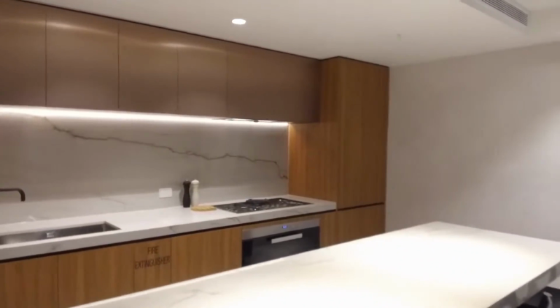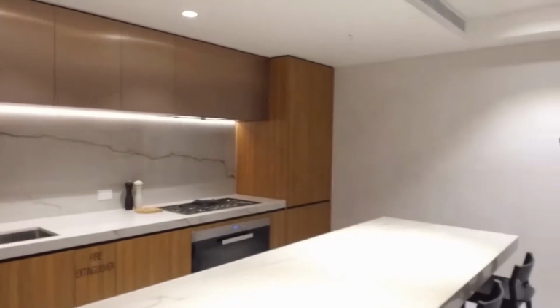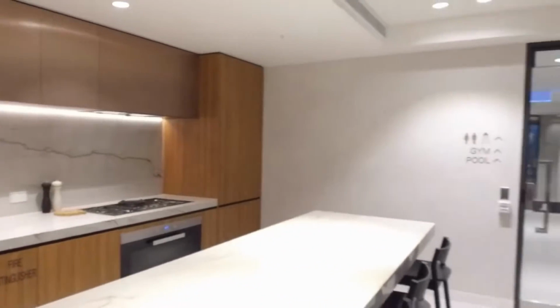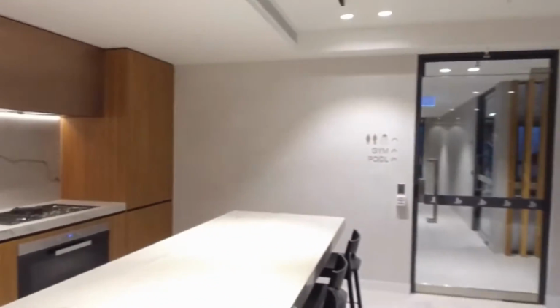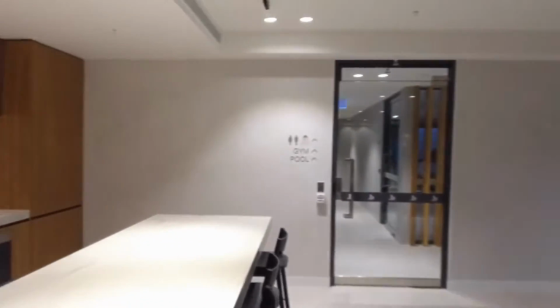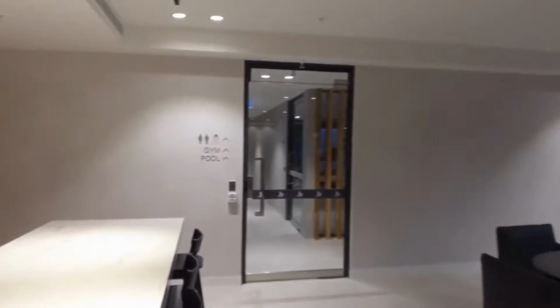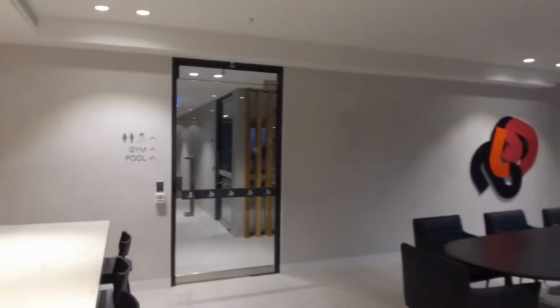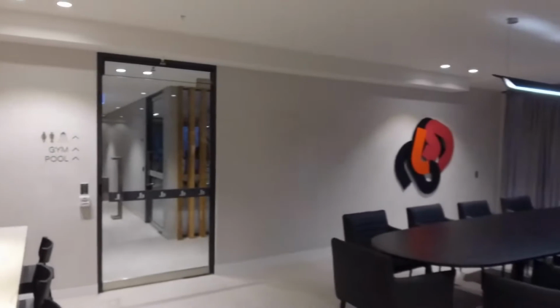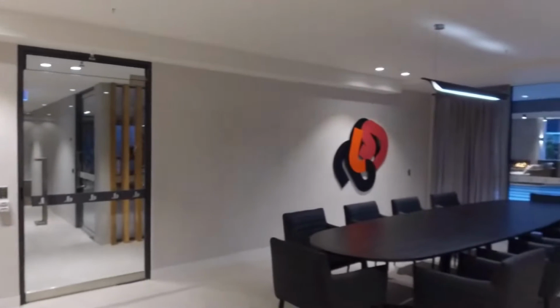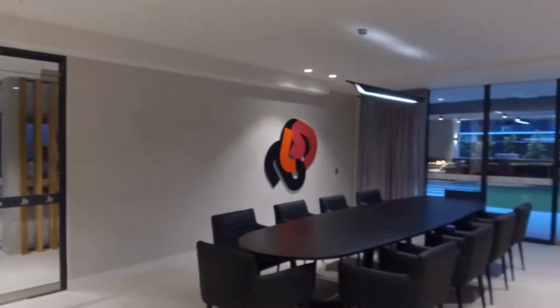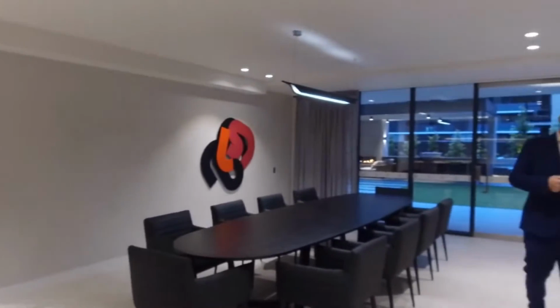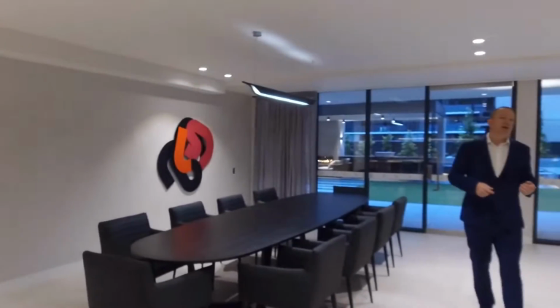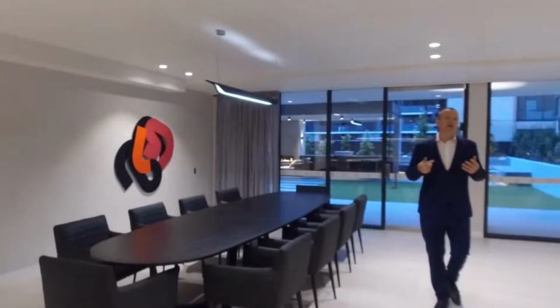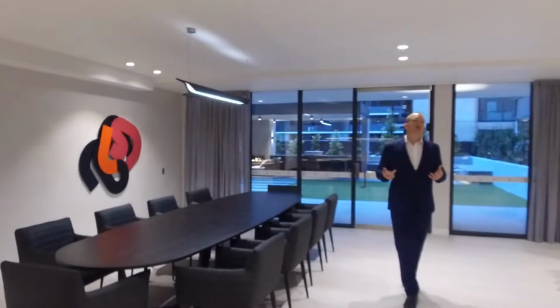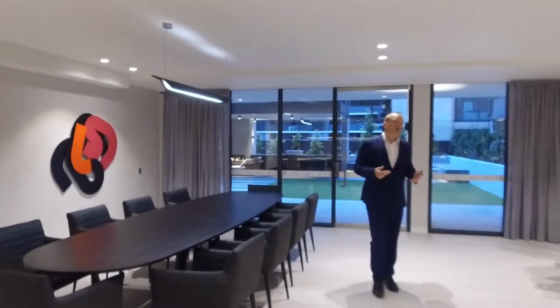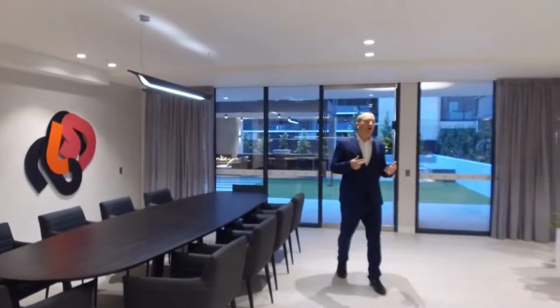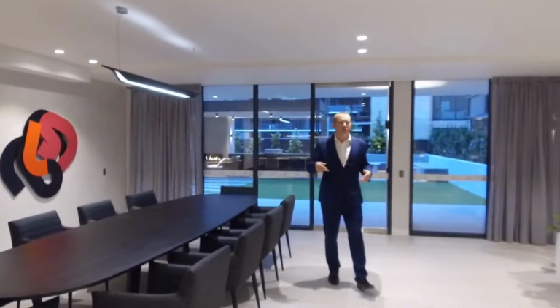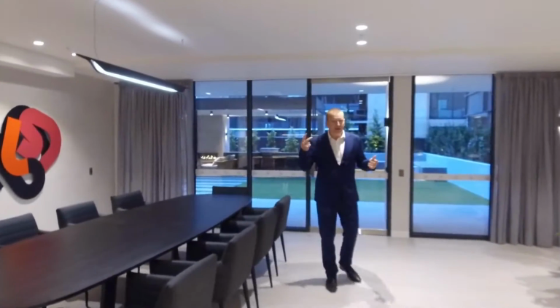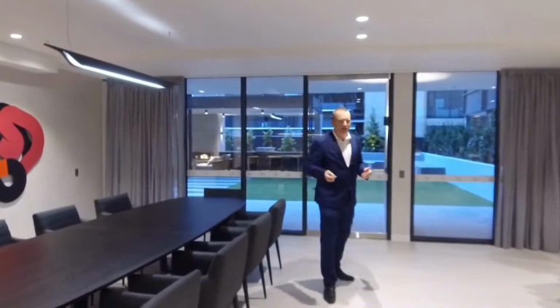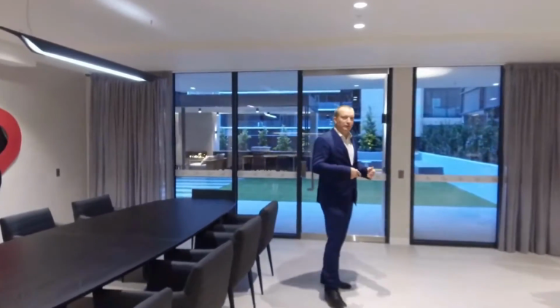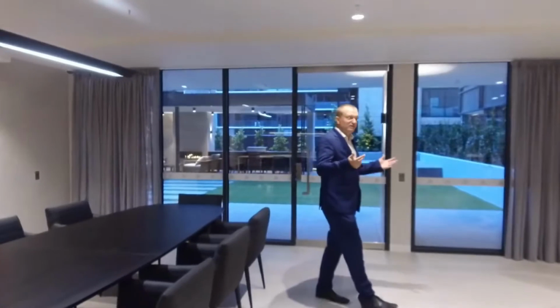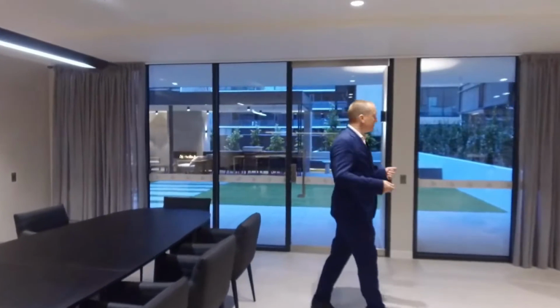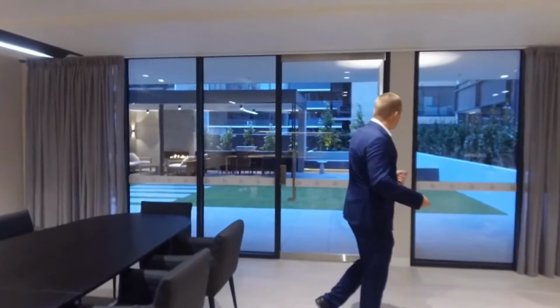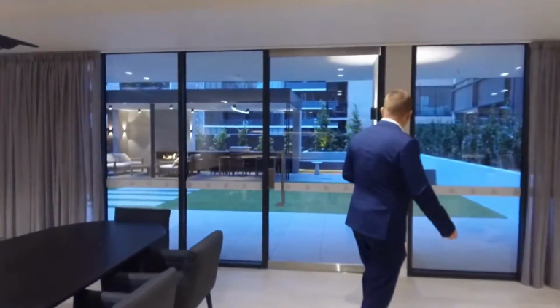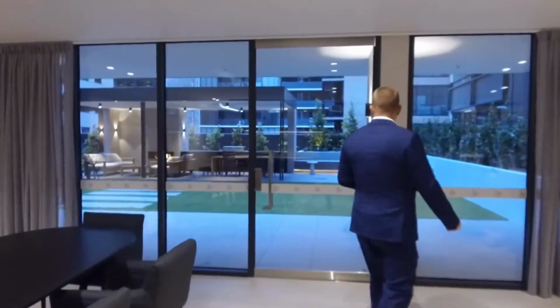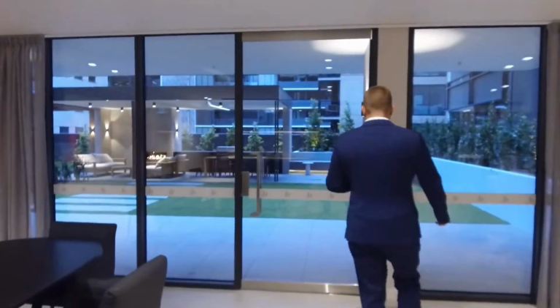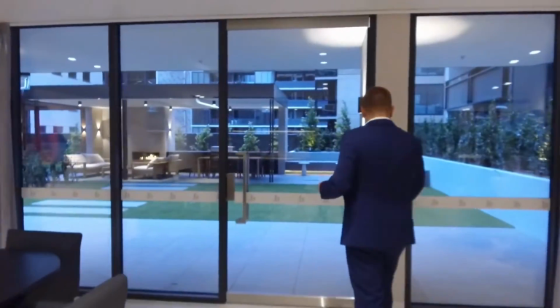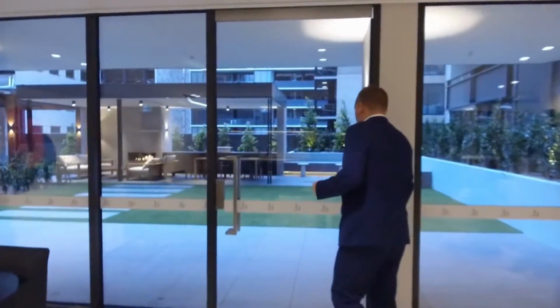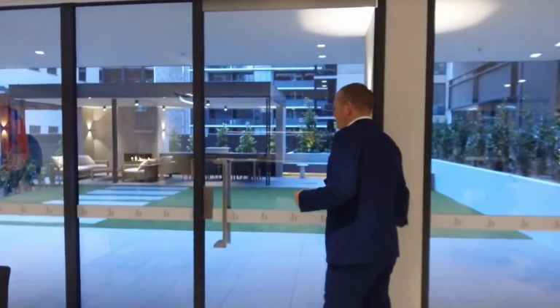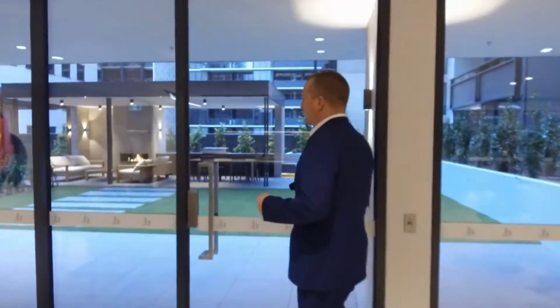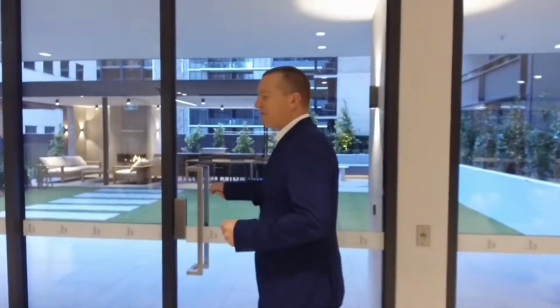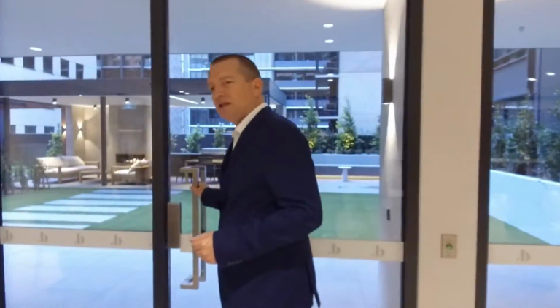It's all designed to really be able to enjoy apartment living as we used to enjoy our homes many years ago when we all lived in these bigger homes. So let's have a look now at the other facilities.